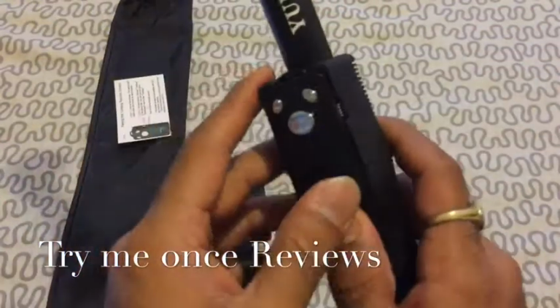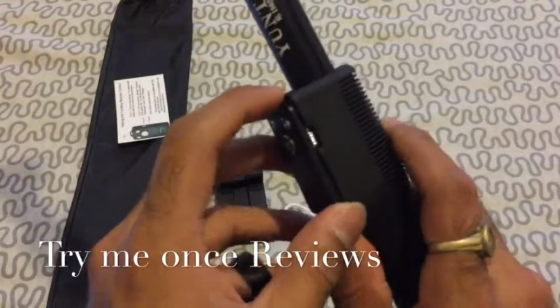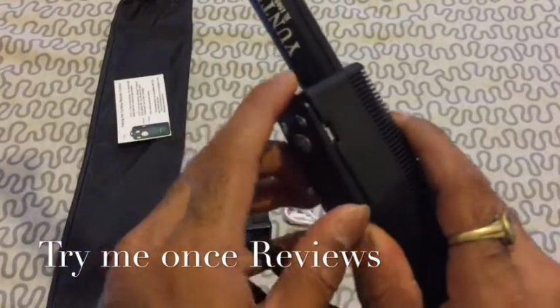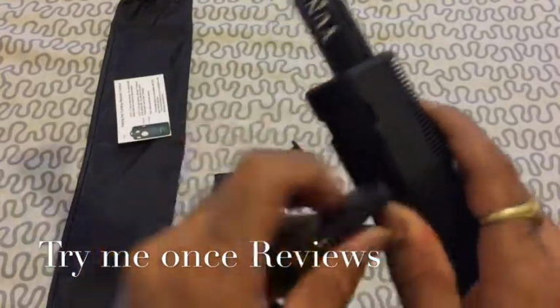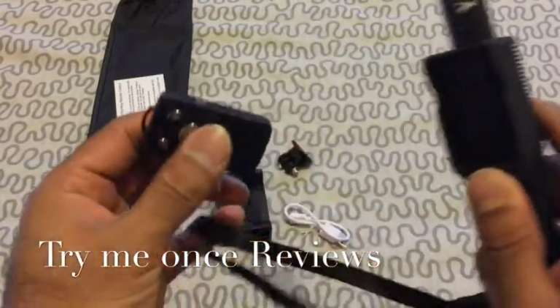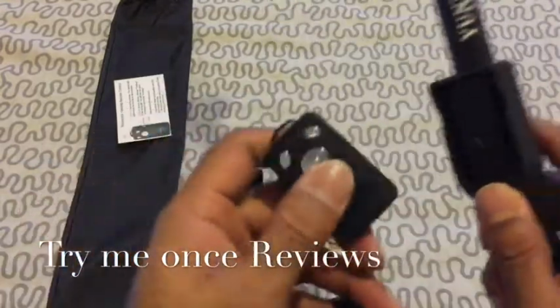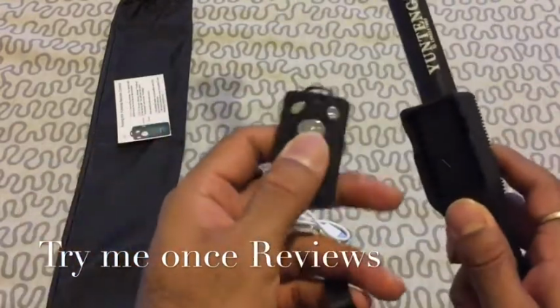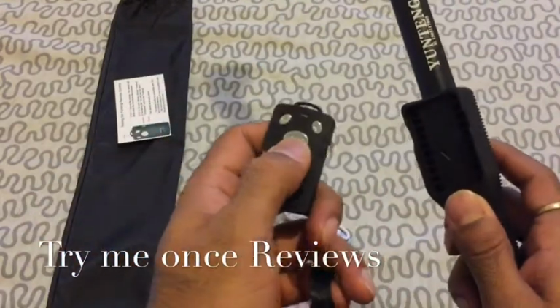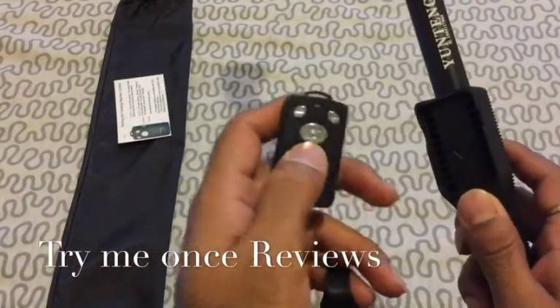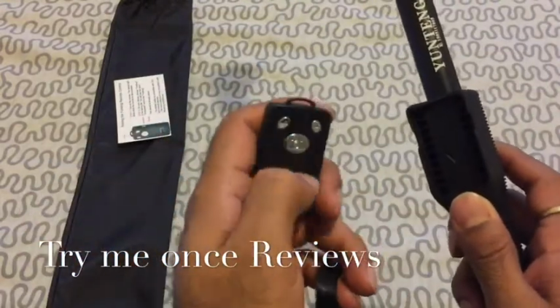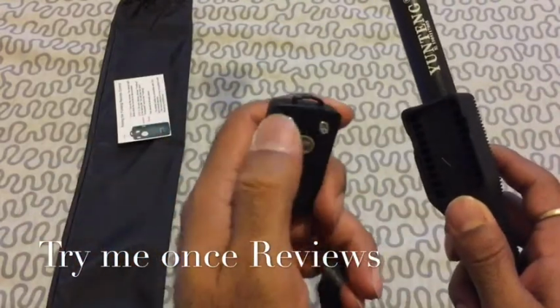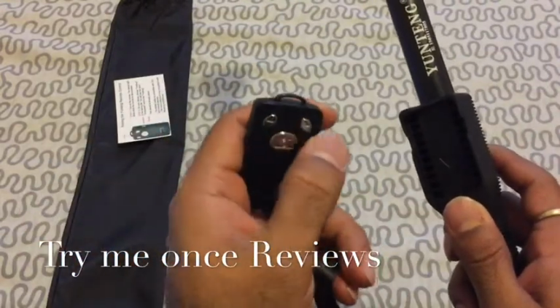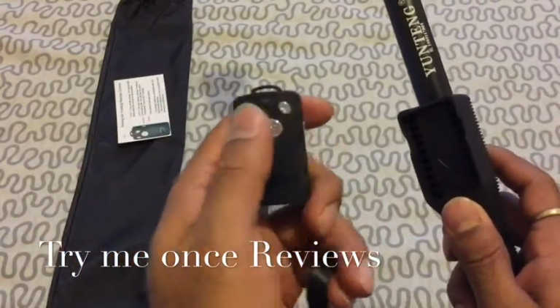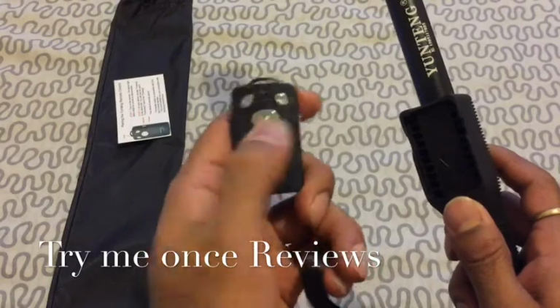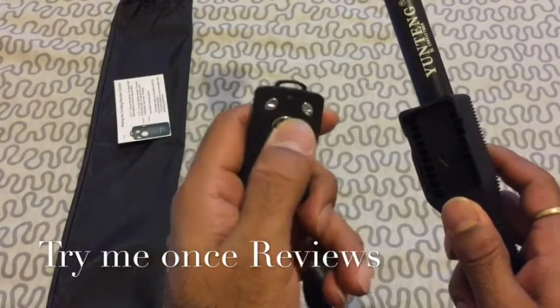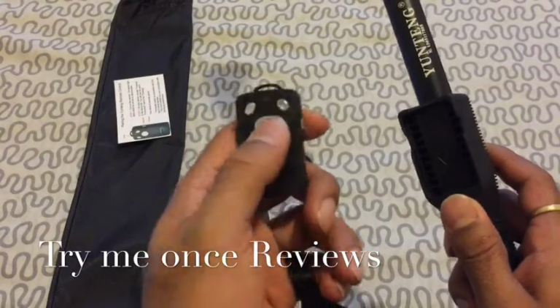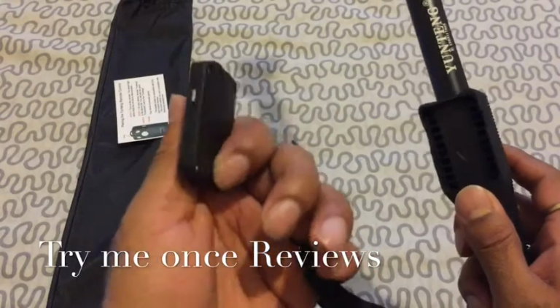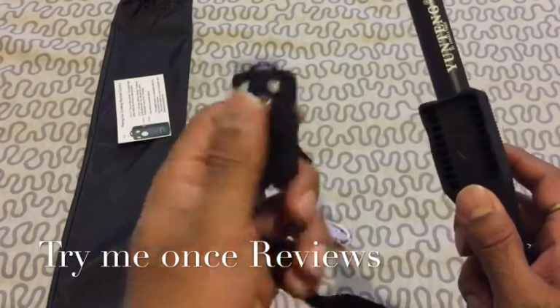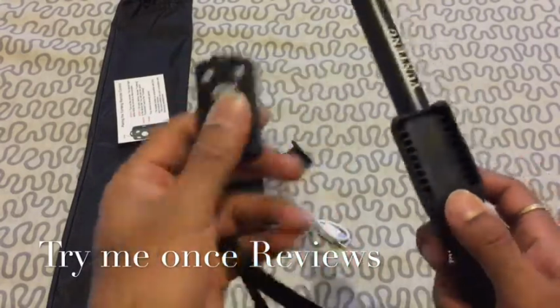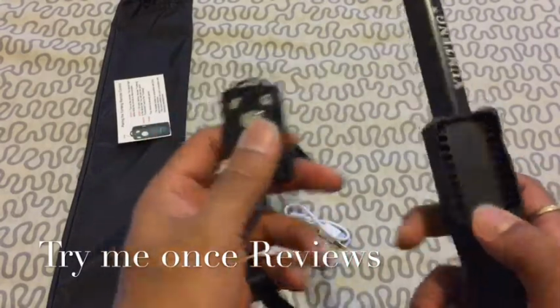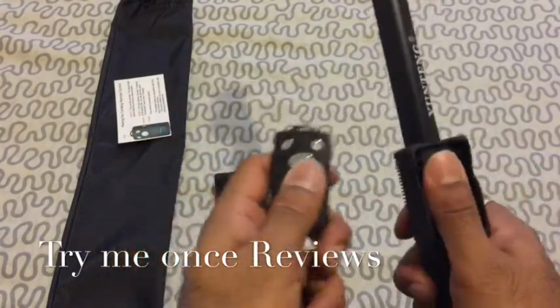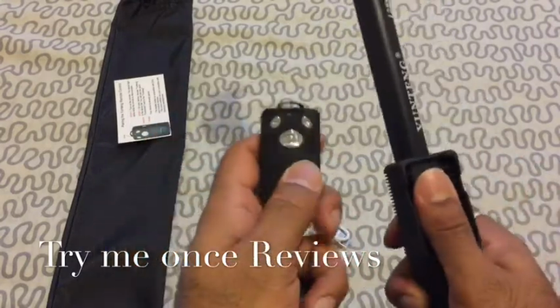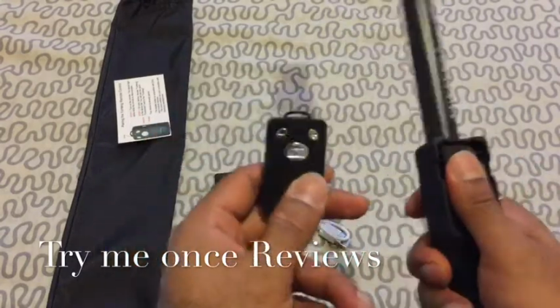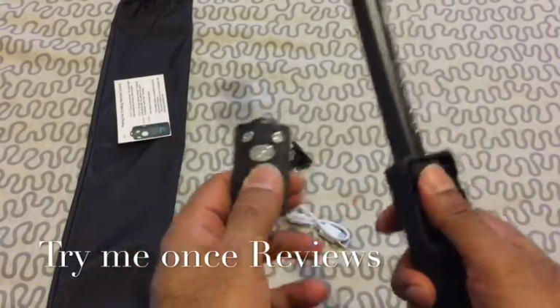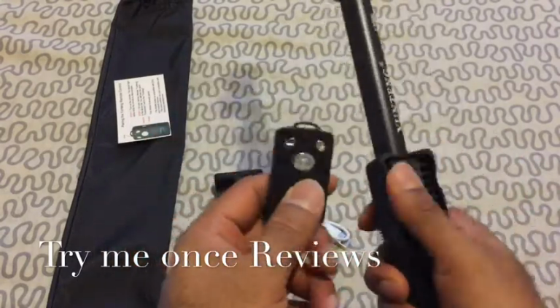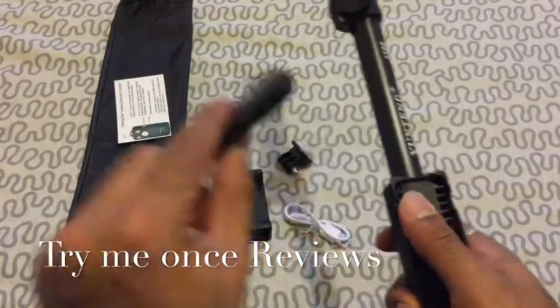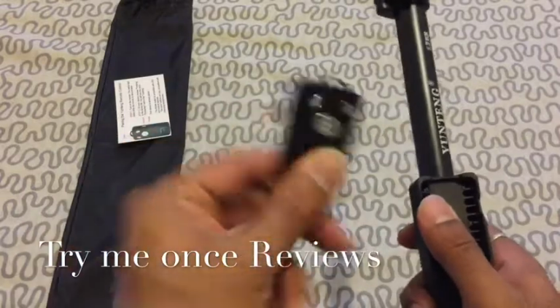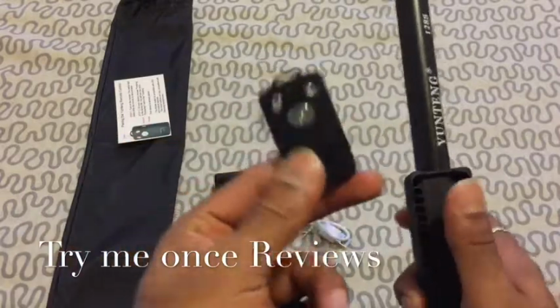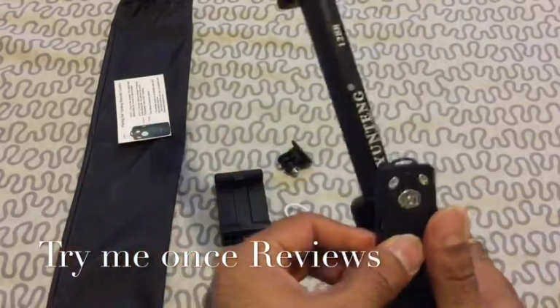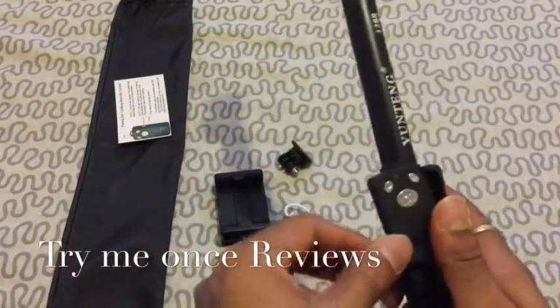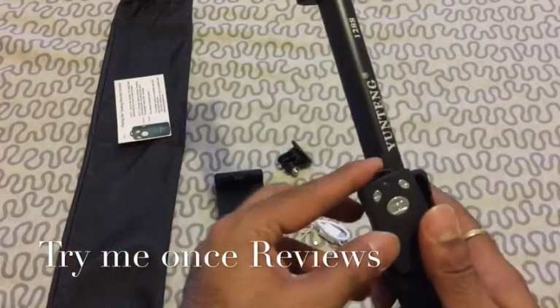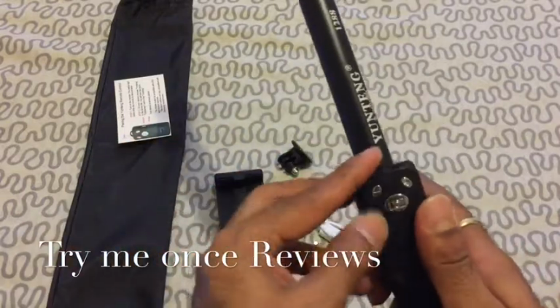Then we have a detachable remote shutter. It has a plus and minus button for zoom in, zoom out, and then a shutter button. So it's a nice thing — you don't need to have the Selfie Stick; the clip is there. You could use it as a remote shutter, so that's an additional advantage.